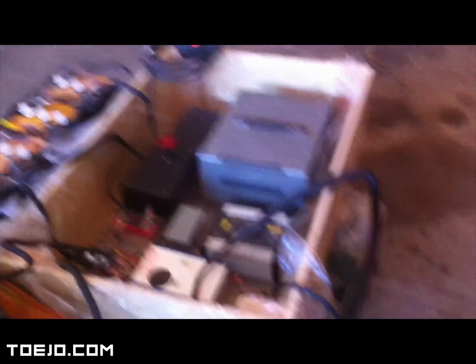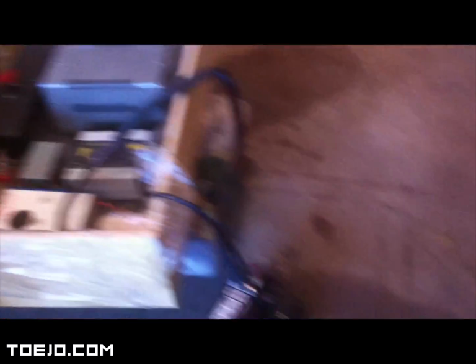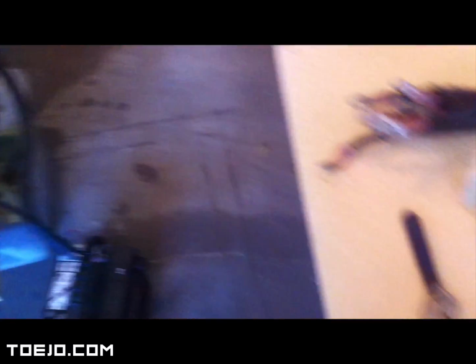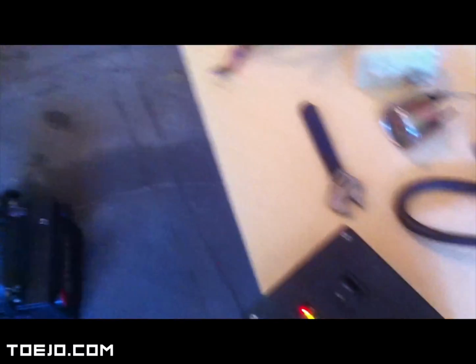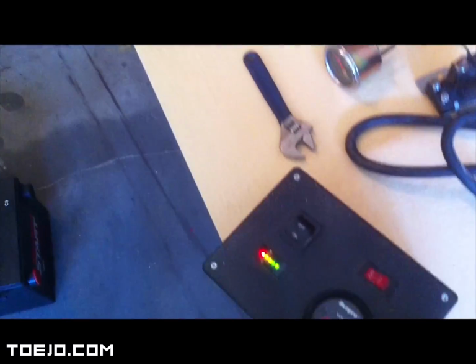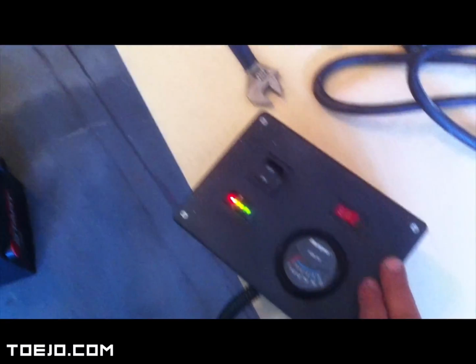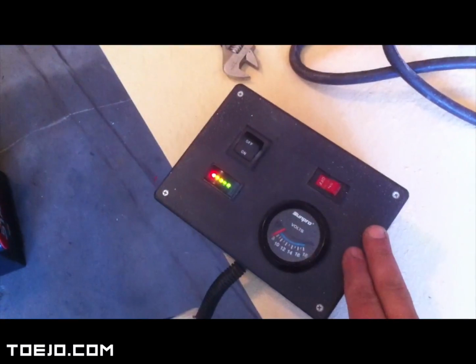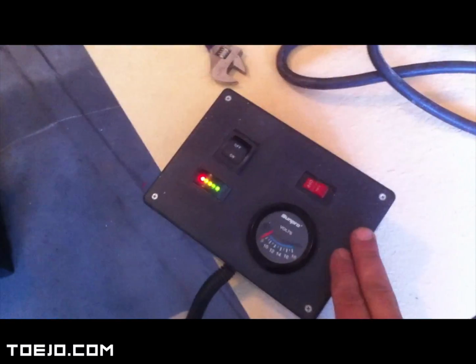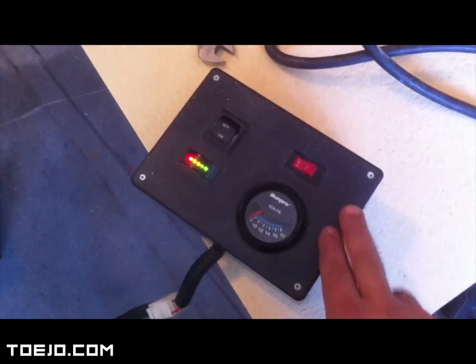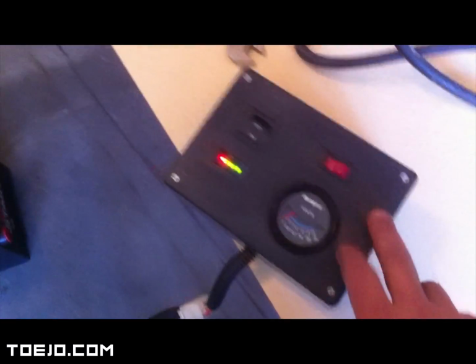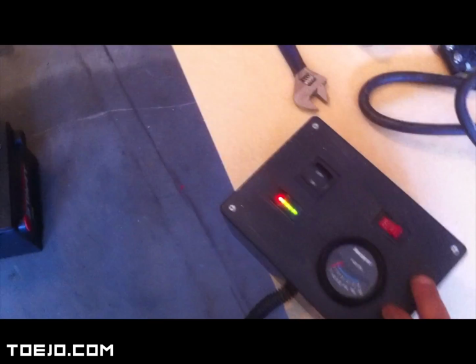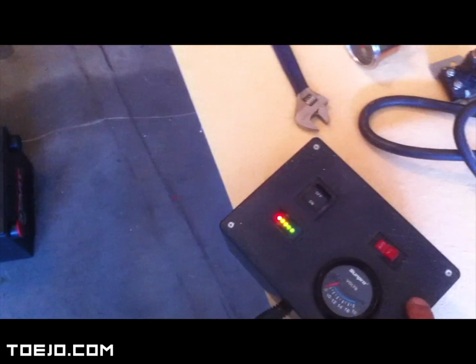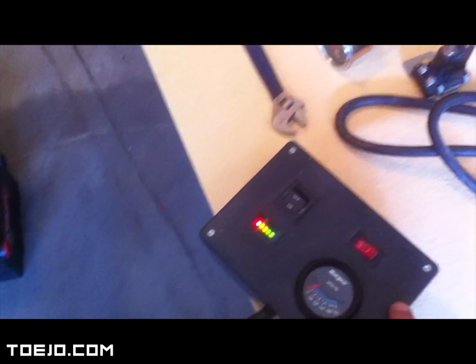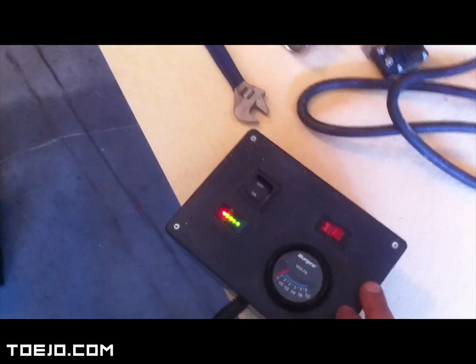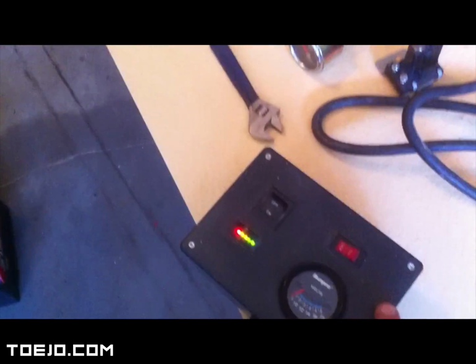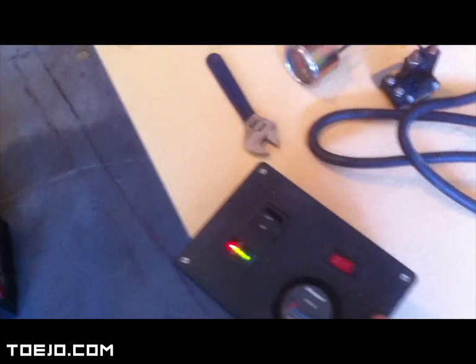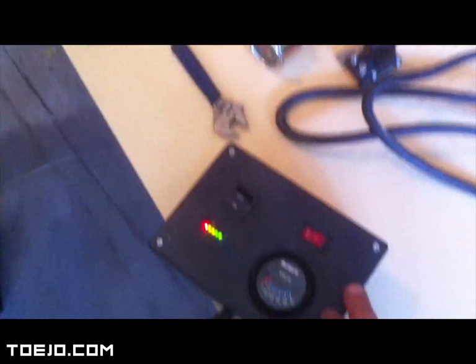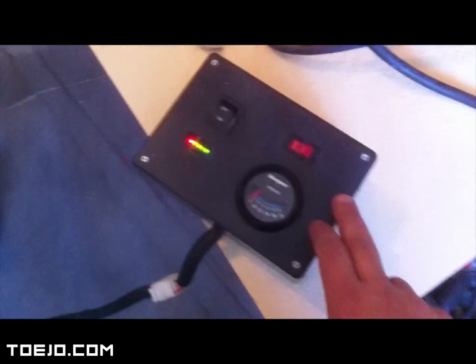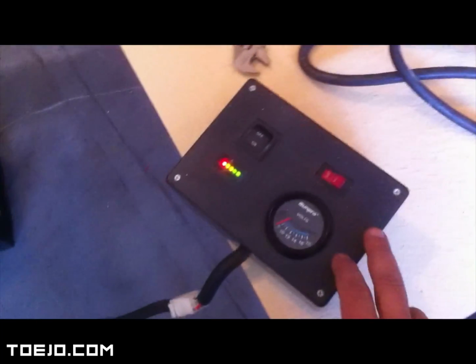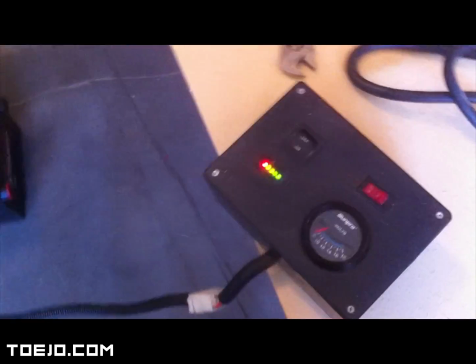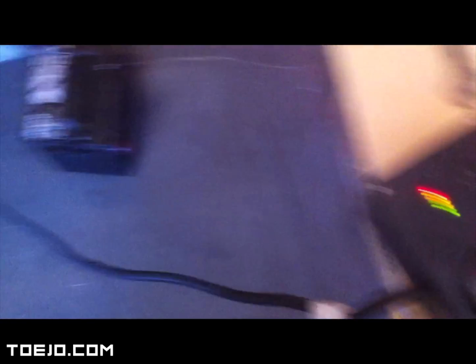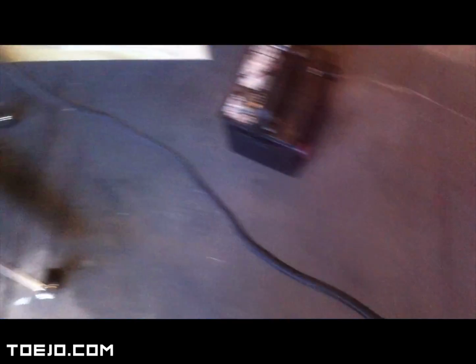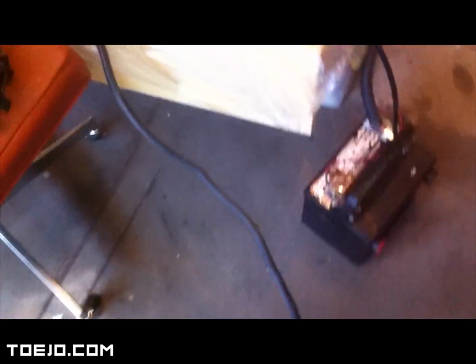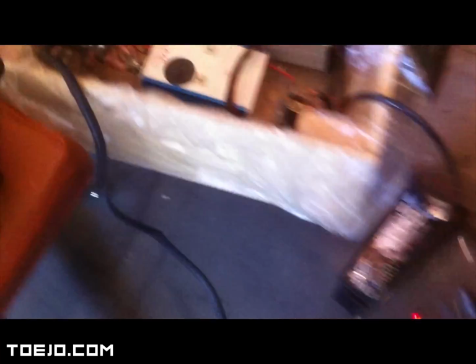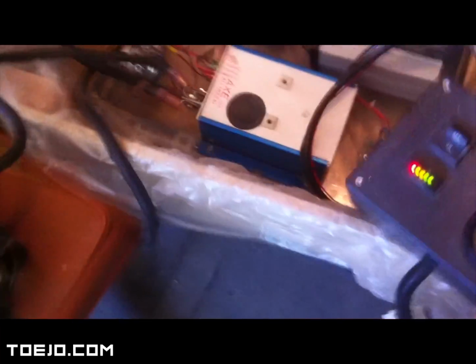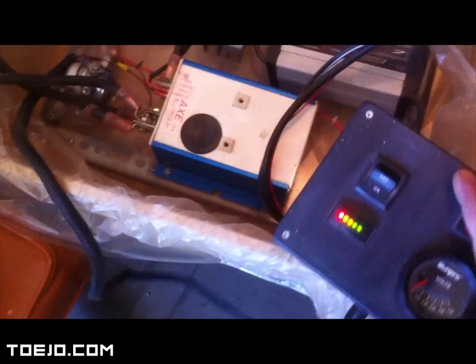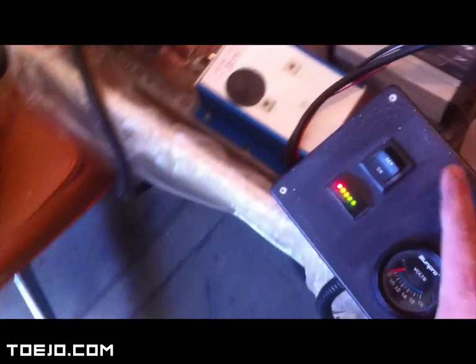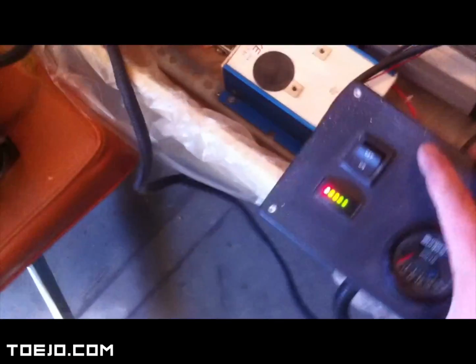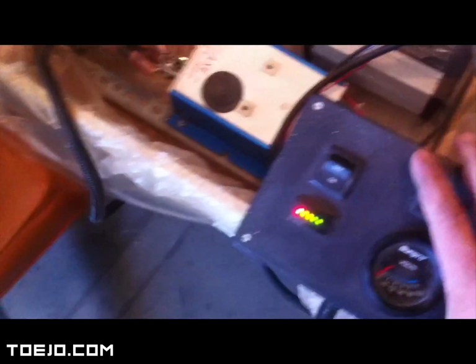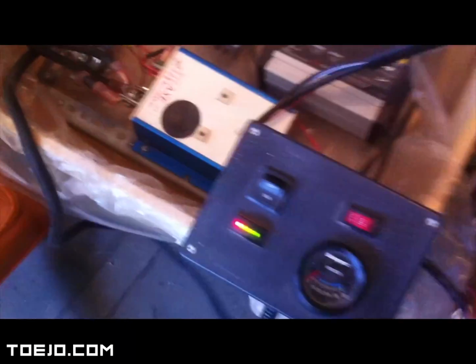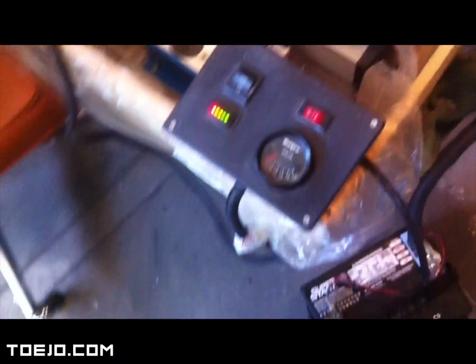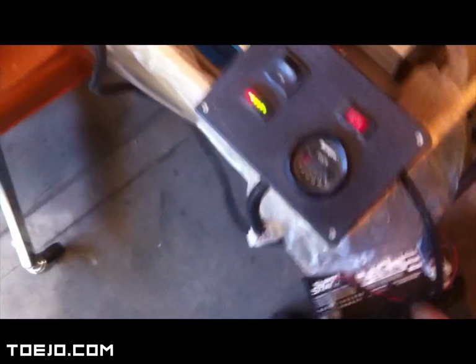Being 24-volts, it can probably go longer — at 300 amps, compared to a 500-amp controller, it may drain the battery quicker. But like I said, that's another day. You guys have the 500-amp now.